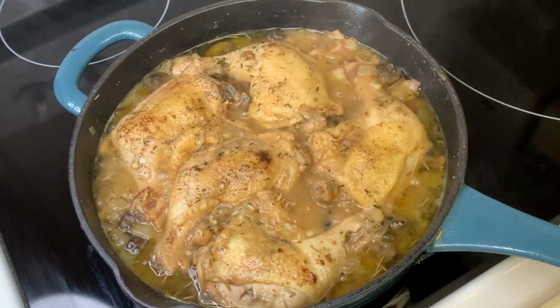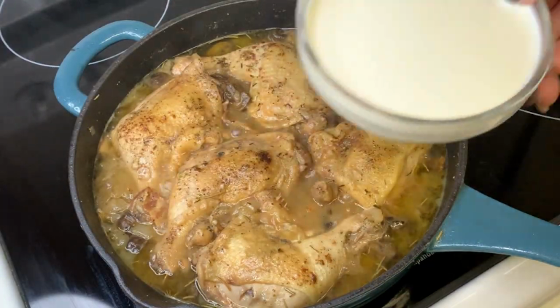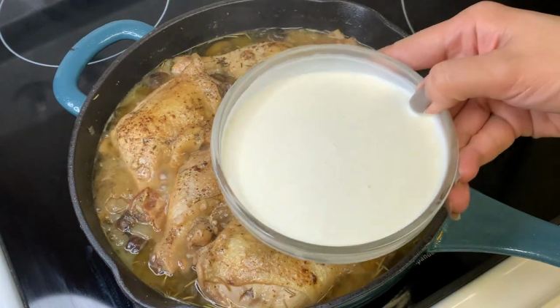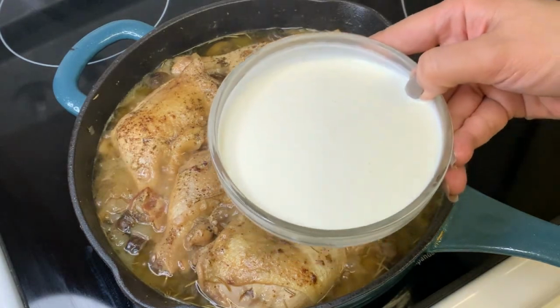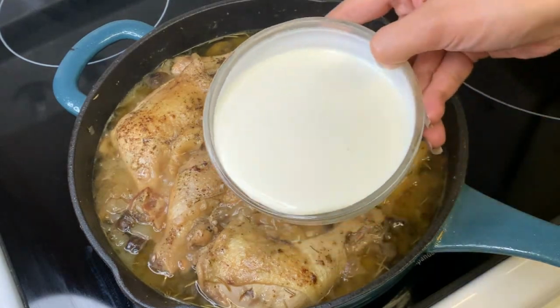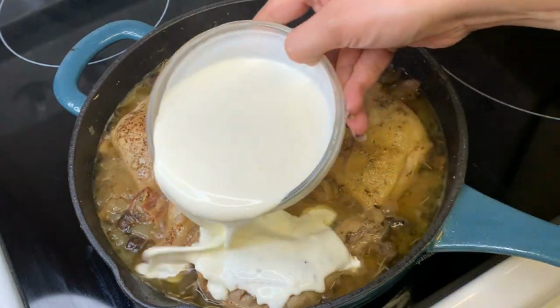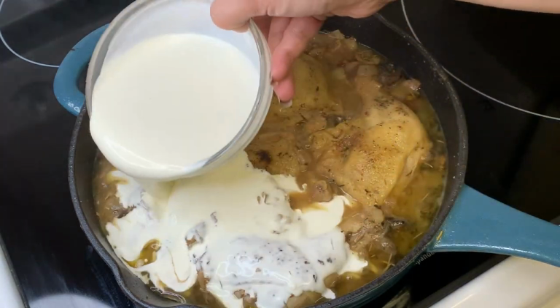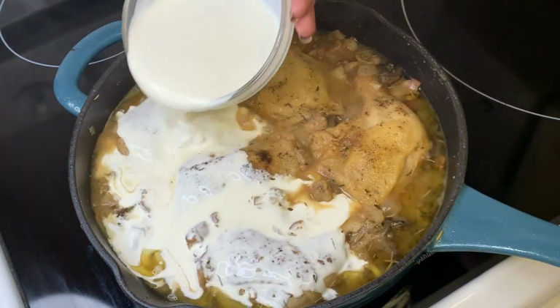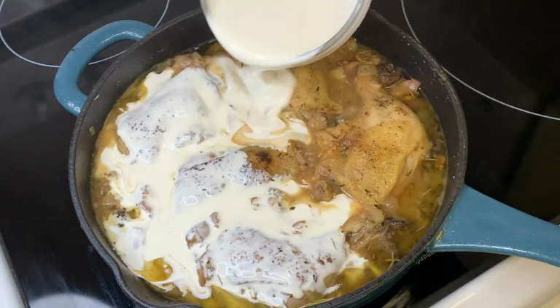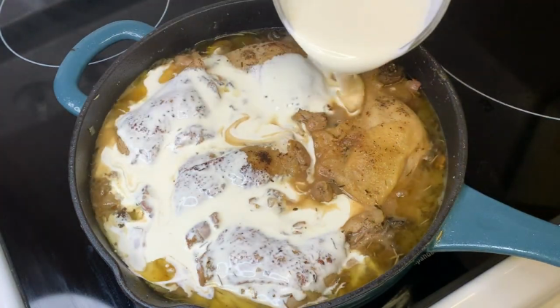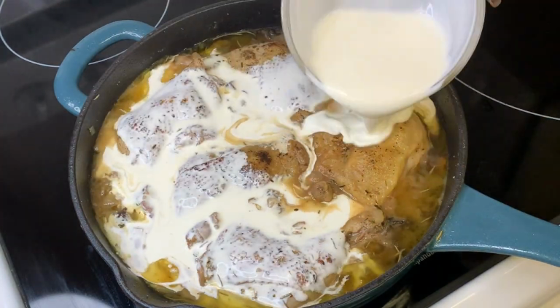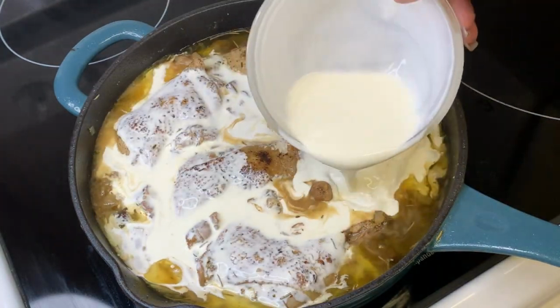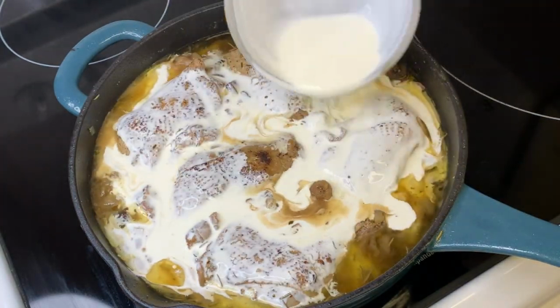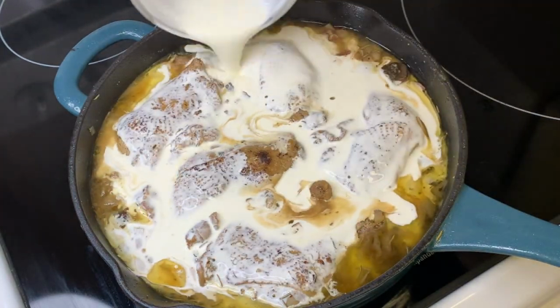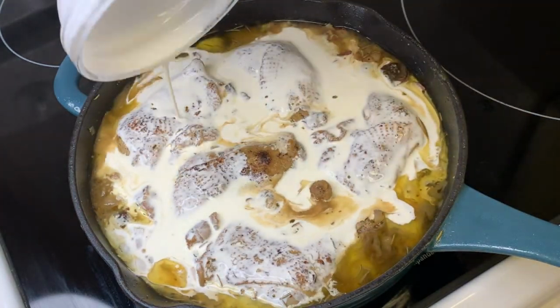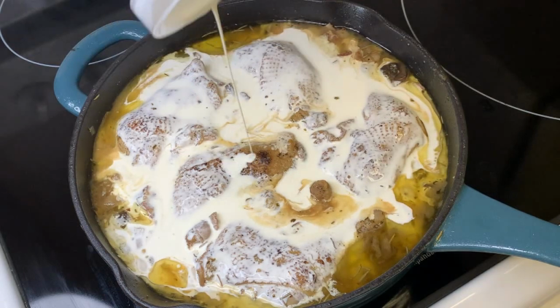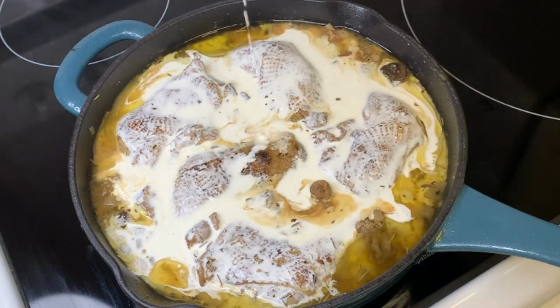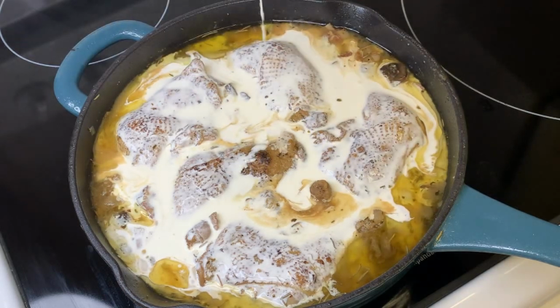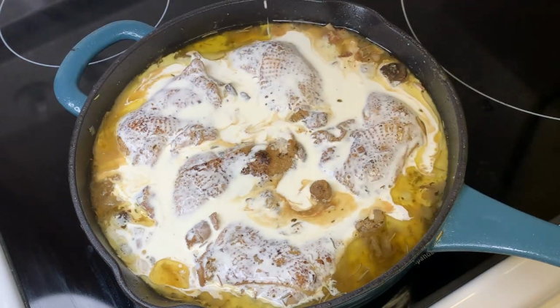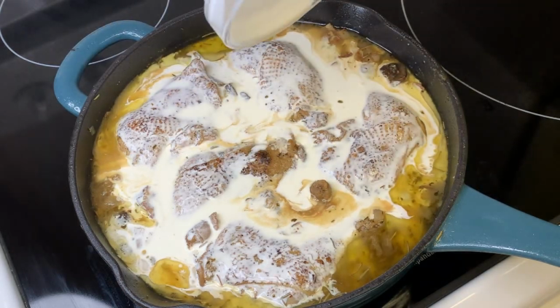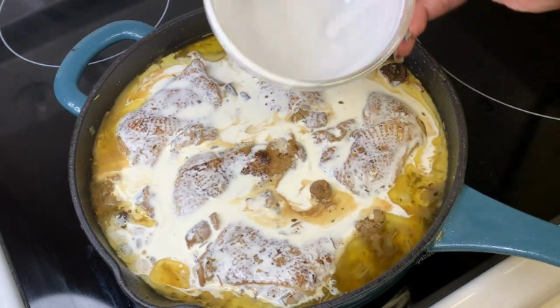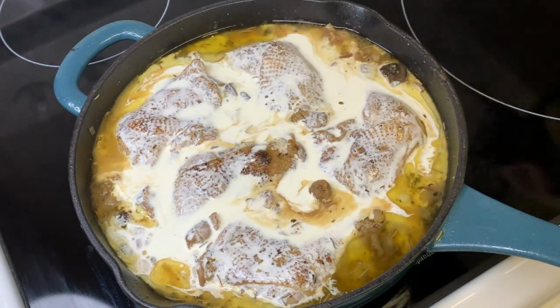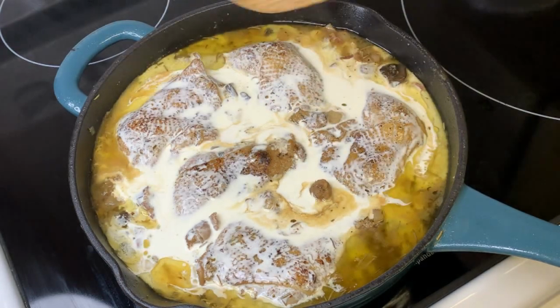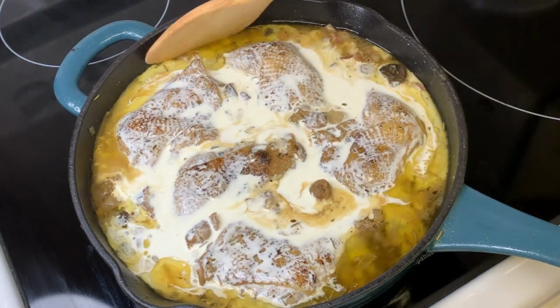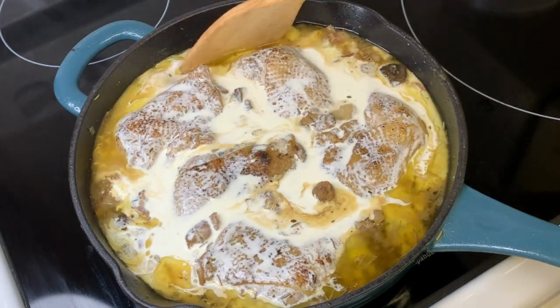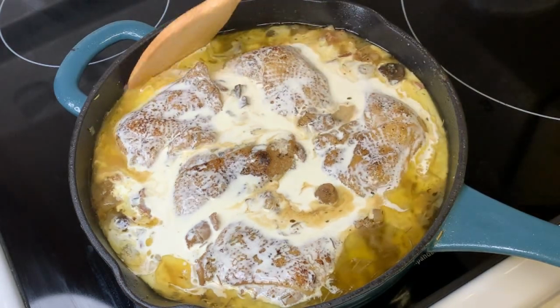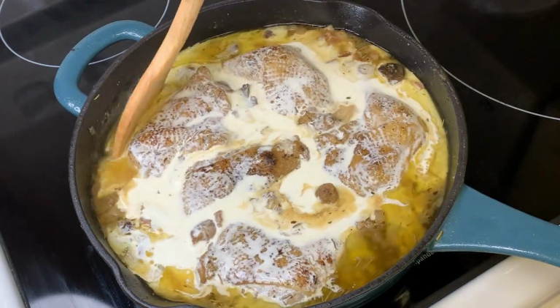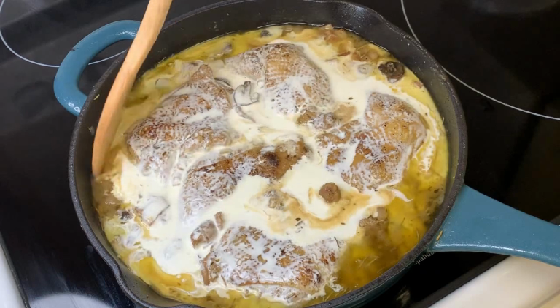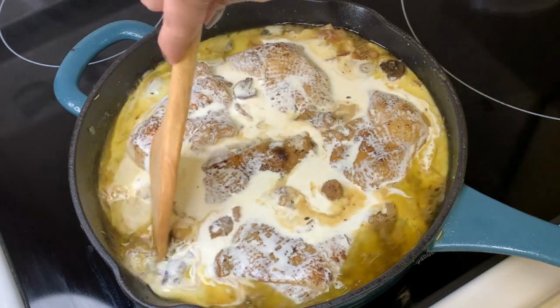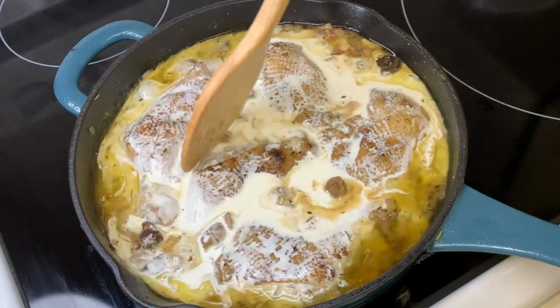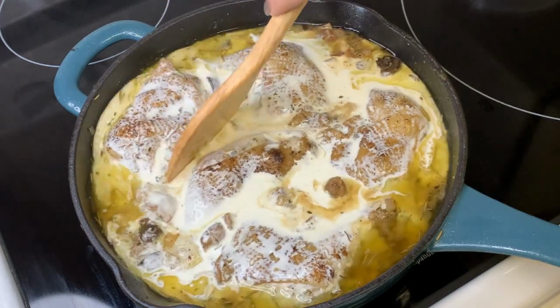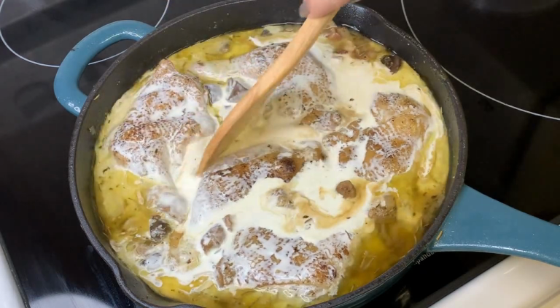After 40 minutes, we are now ready to add our heavy whipping cream. Just continue to stir until everything is fully incorporated.